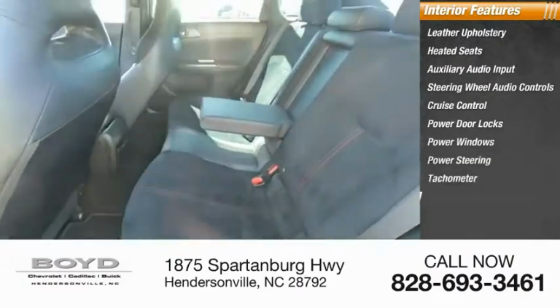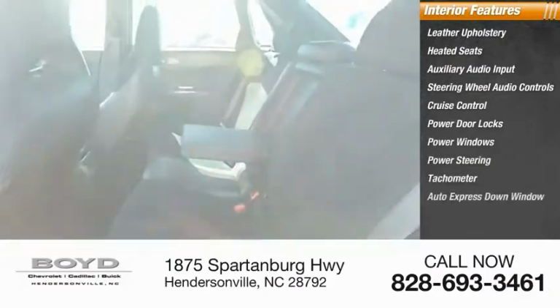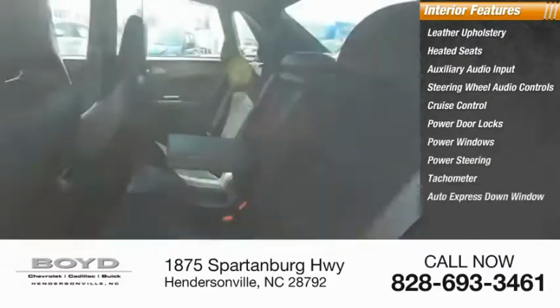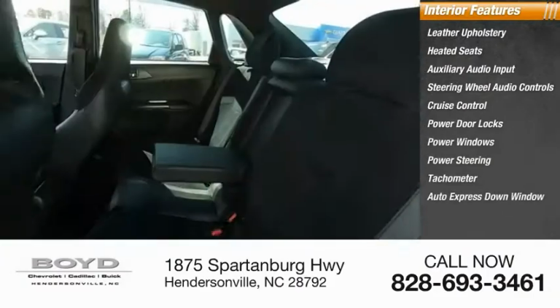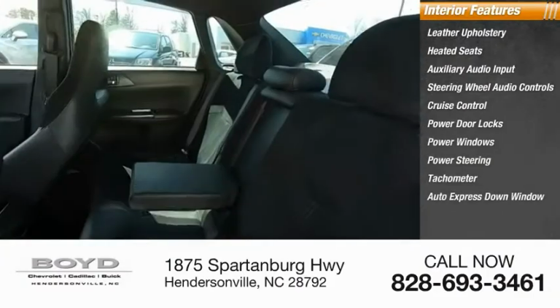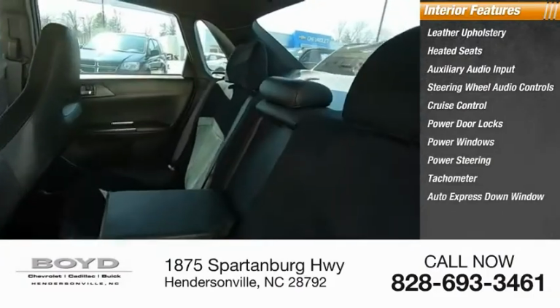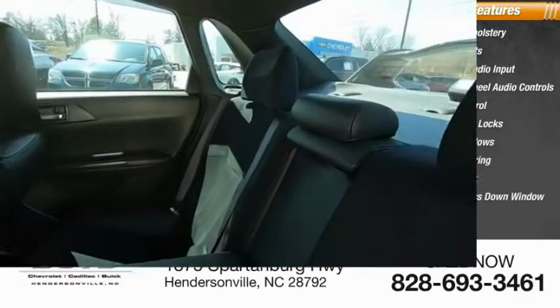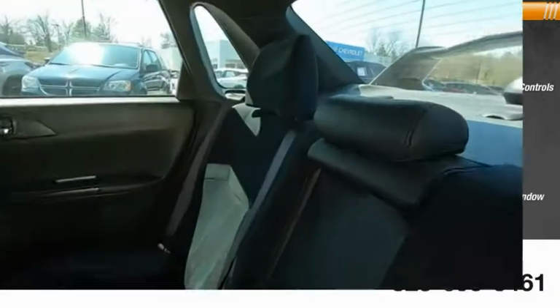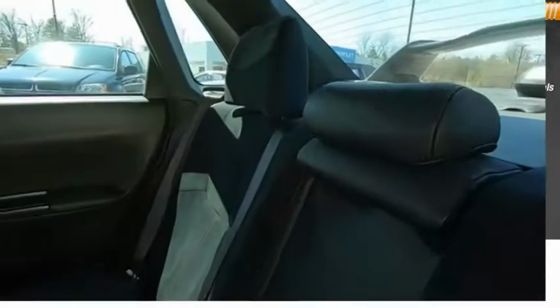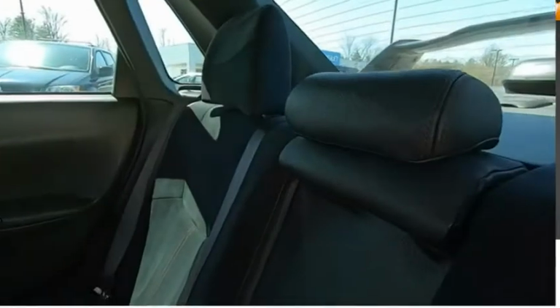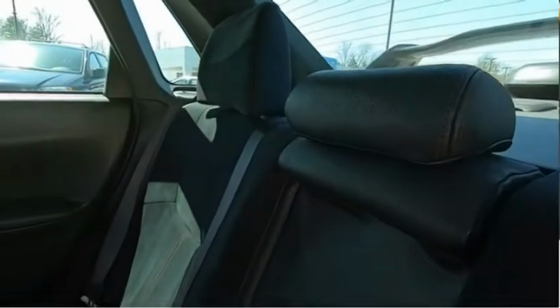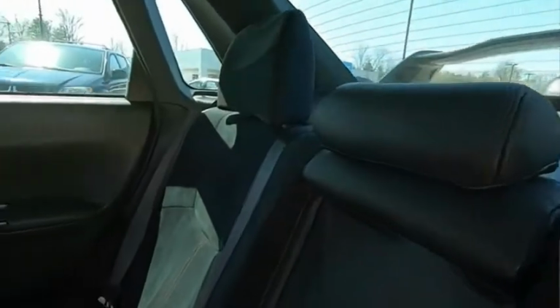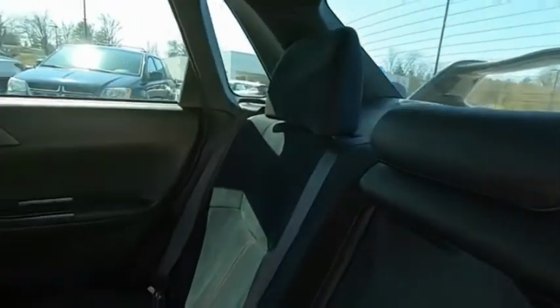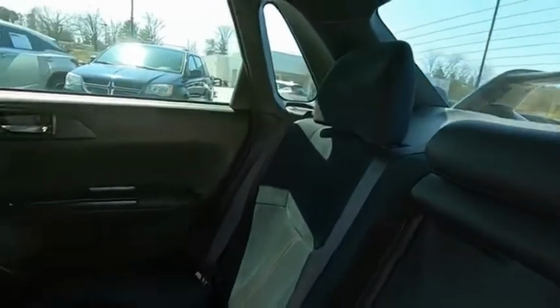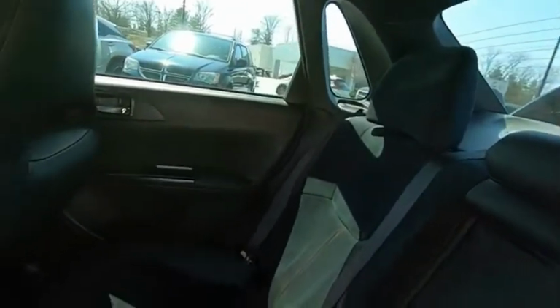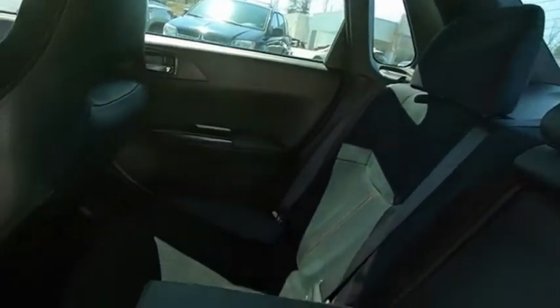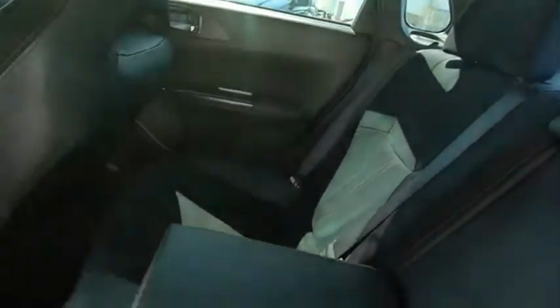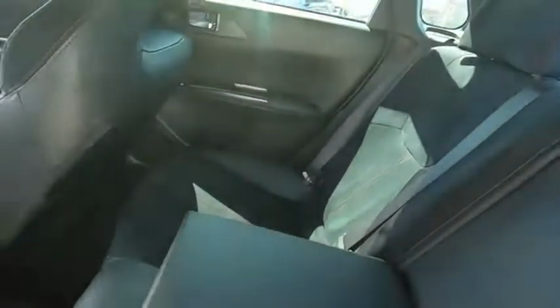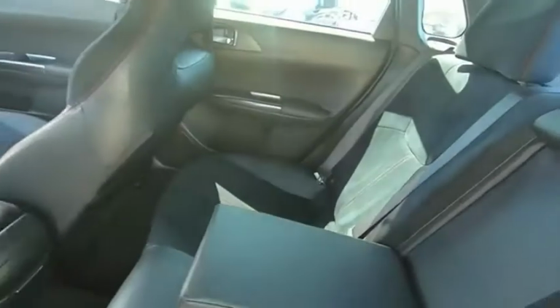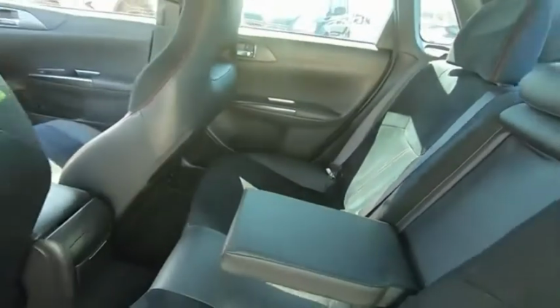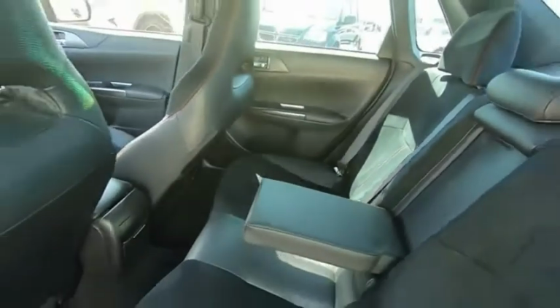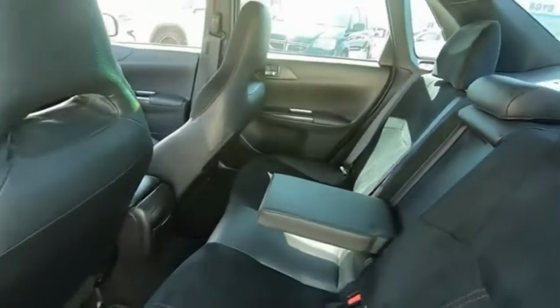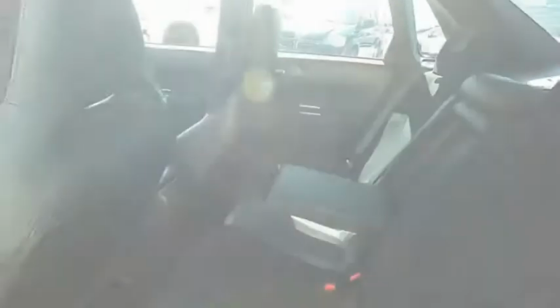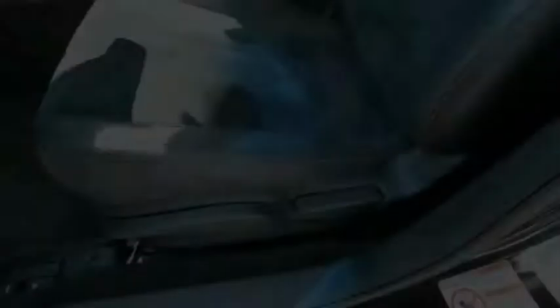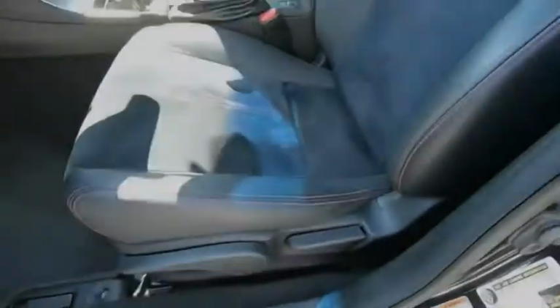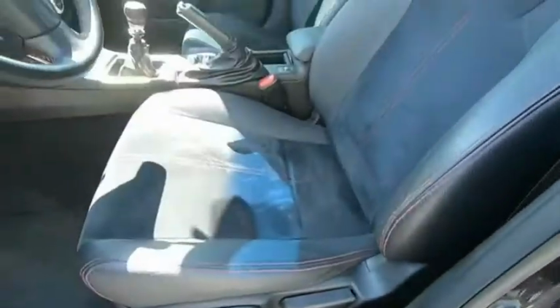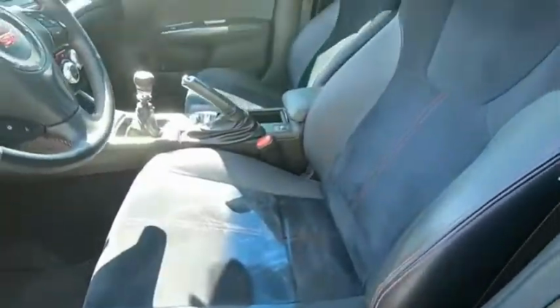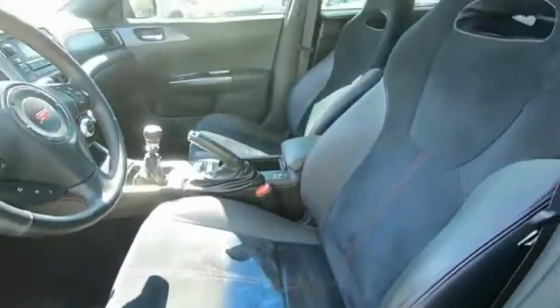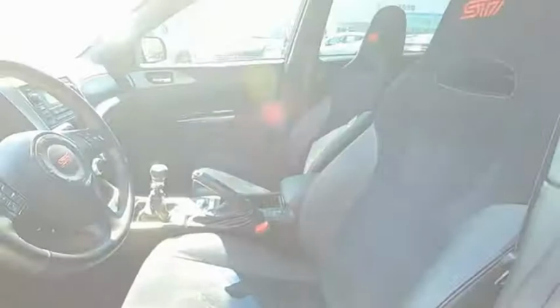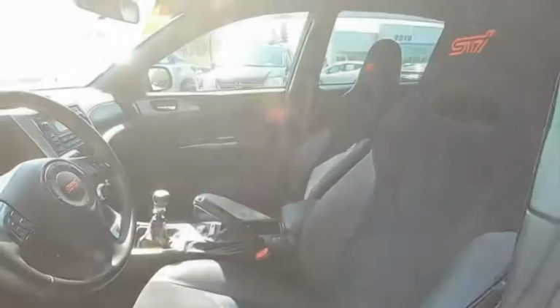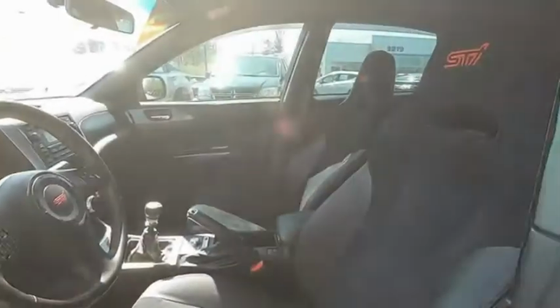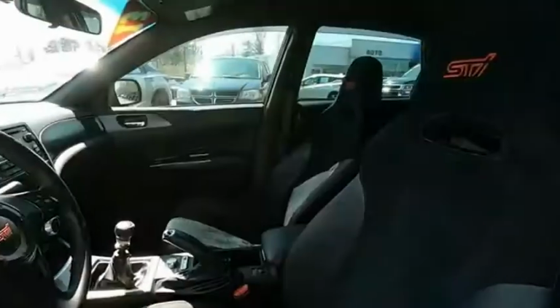Auto express down window. This vehicle offers reliability and good looks at a great price. So come in and take a test drive today.